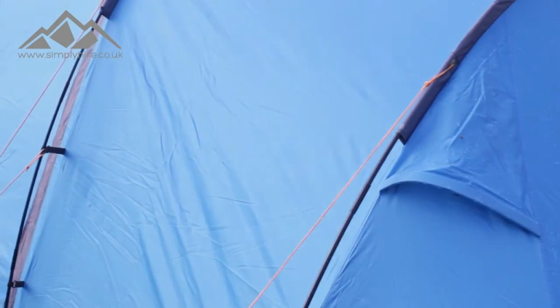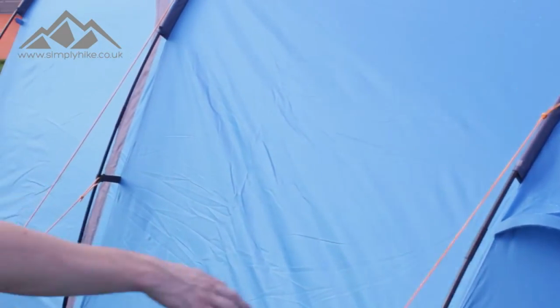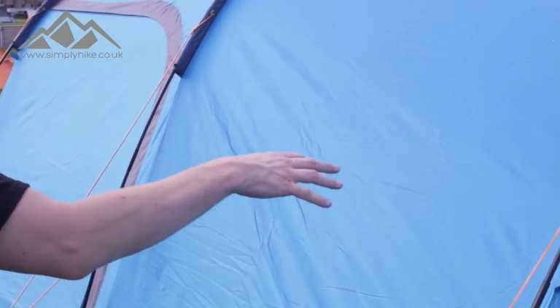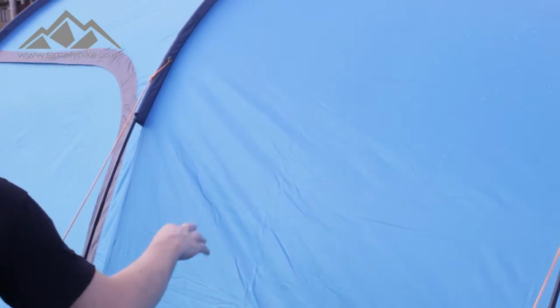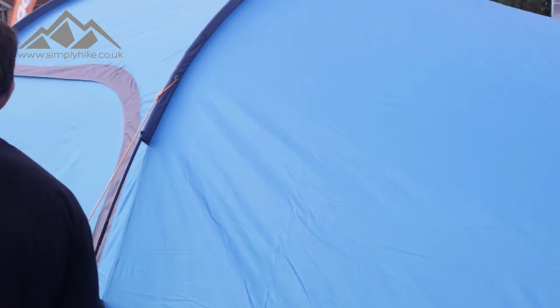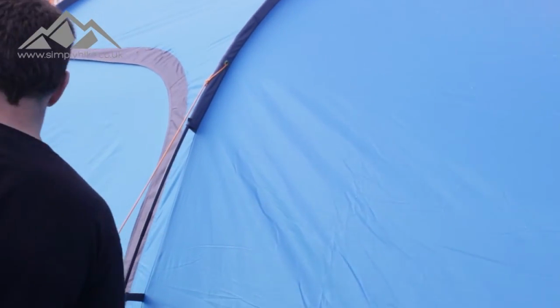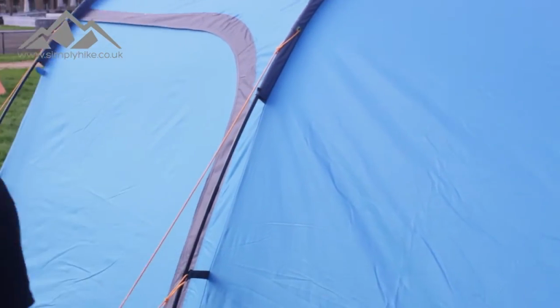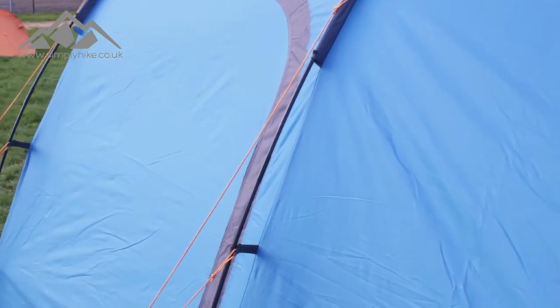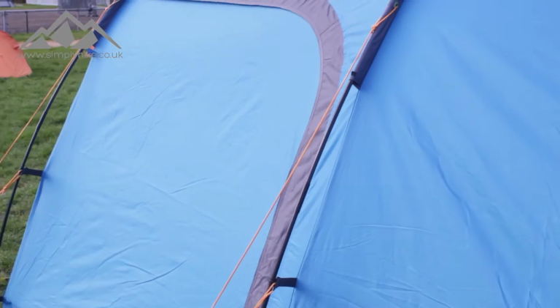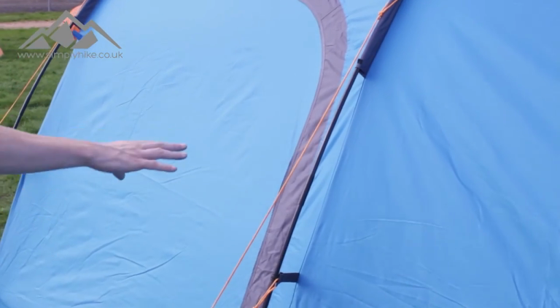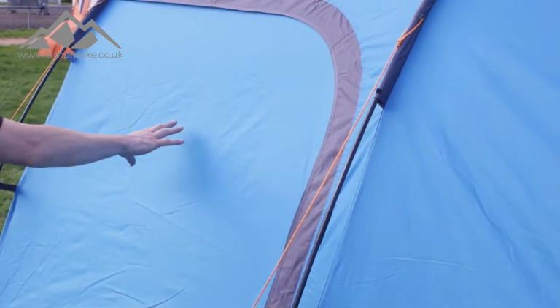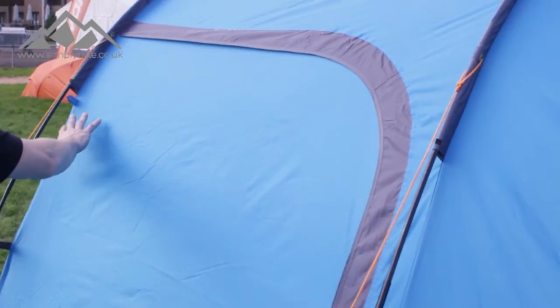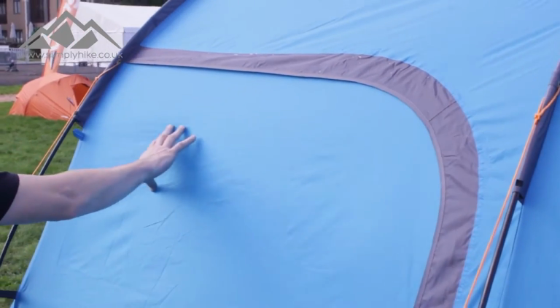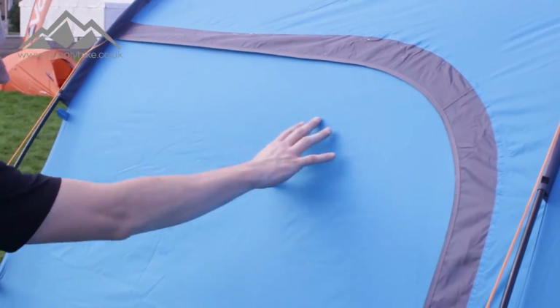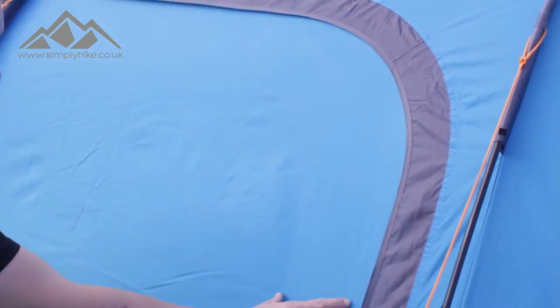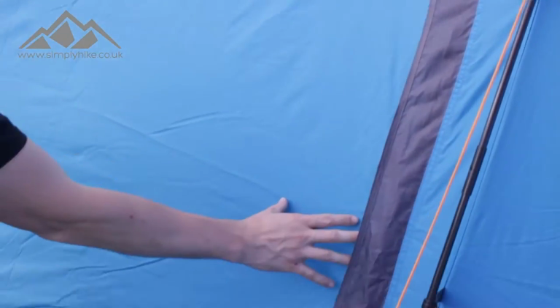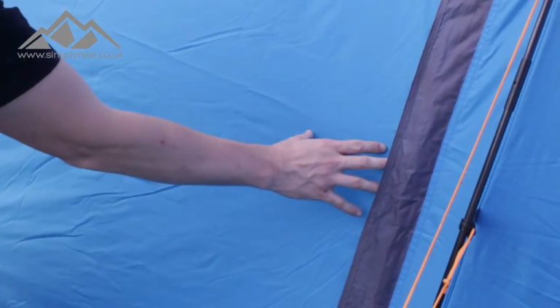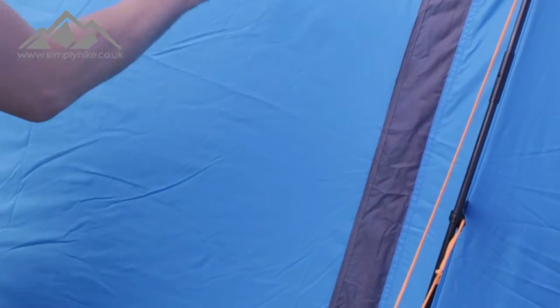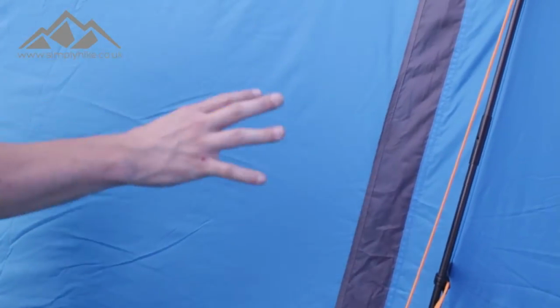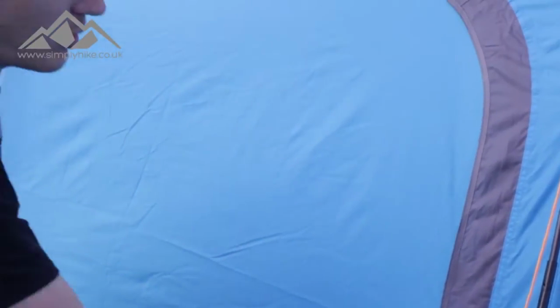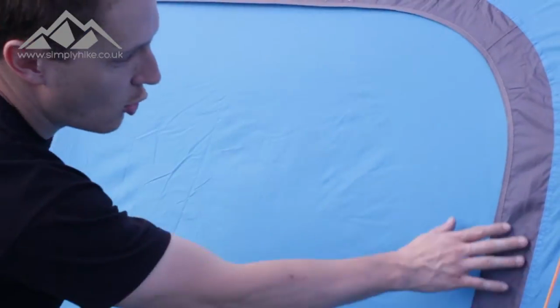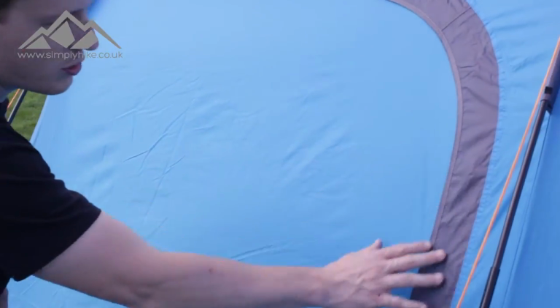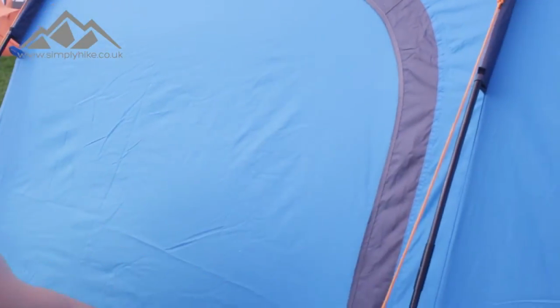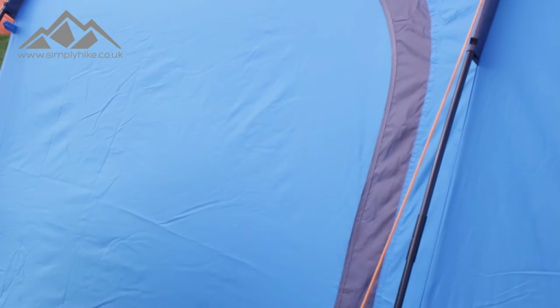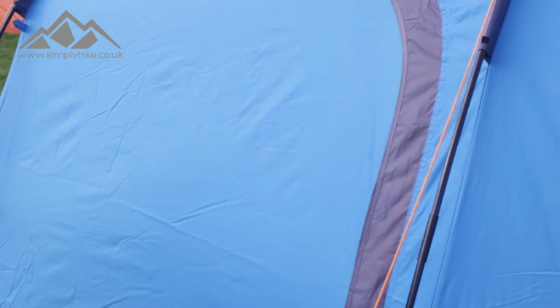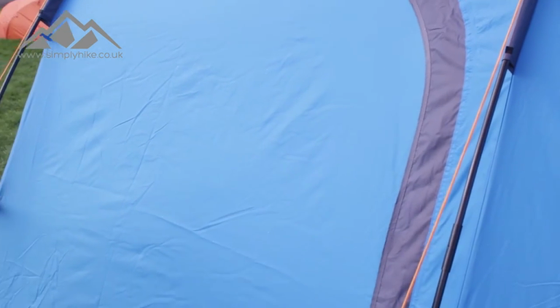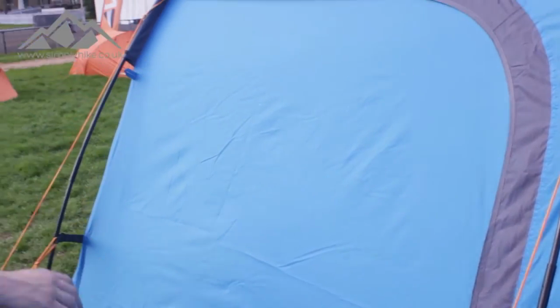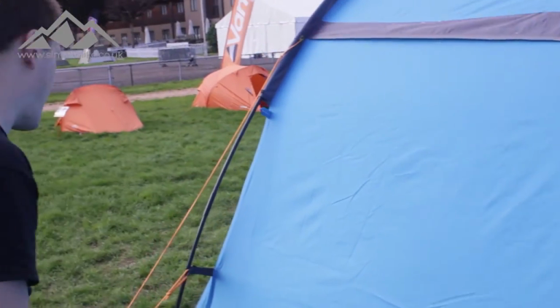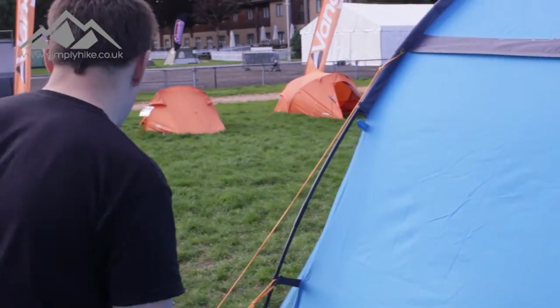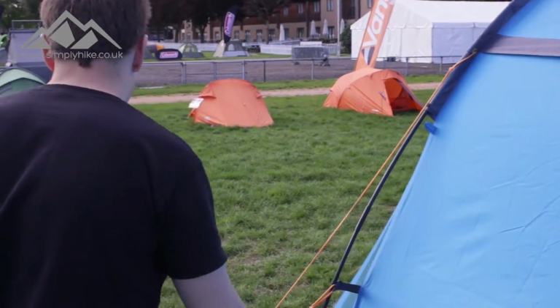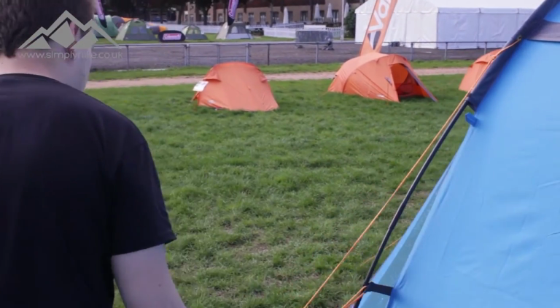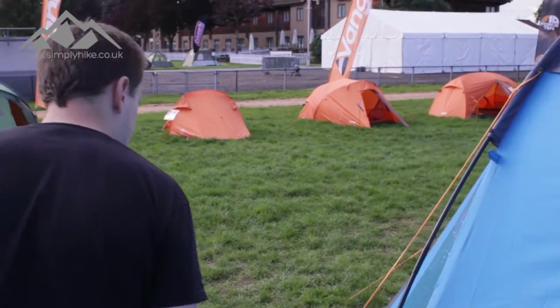As you can see, you've still got the tunnel design and the tunnel shape. On here you've got your side door as well — your additional one. Even when it's zipped up like this, all the zips and stuff are sealed over, so that's going to stop any rain from penetrating.